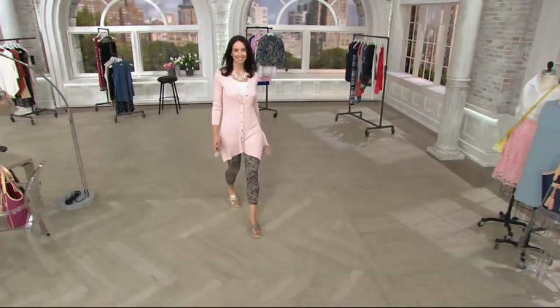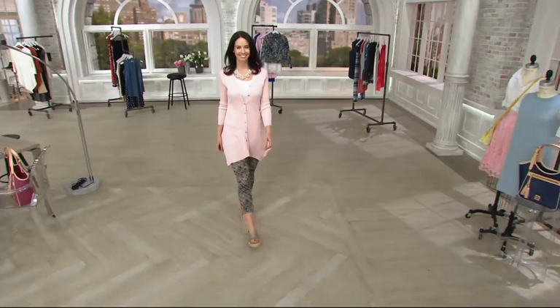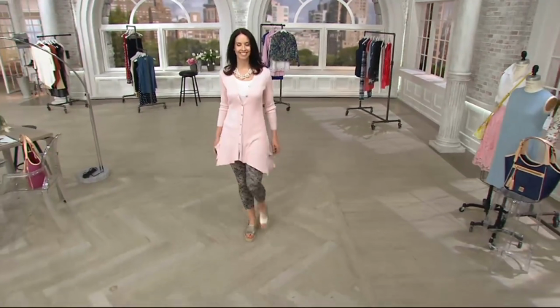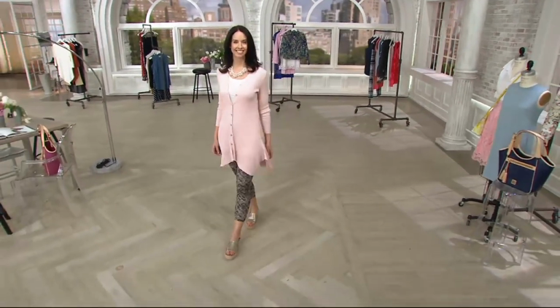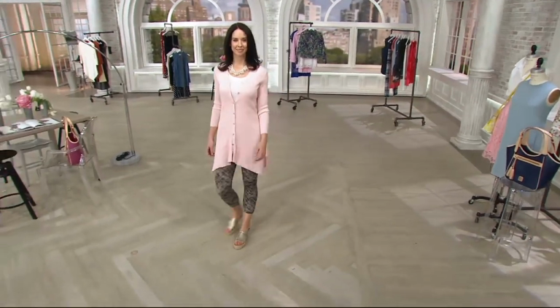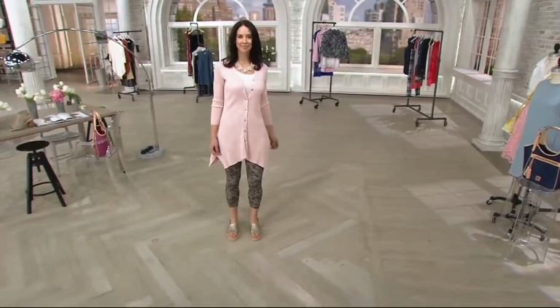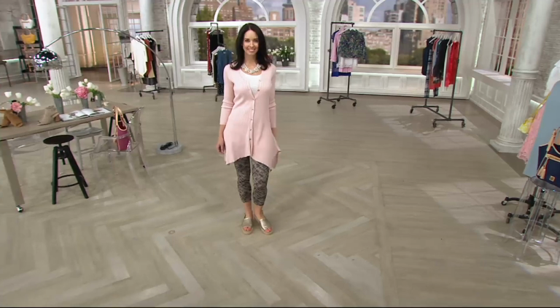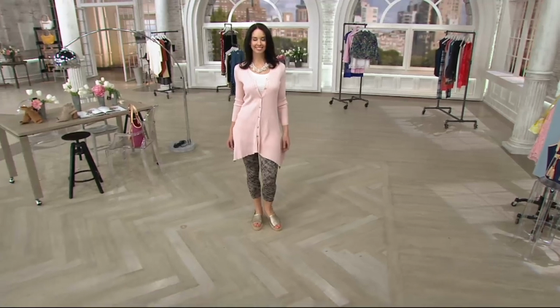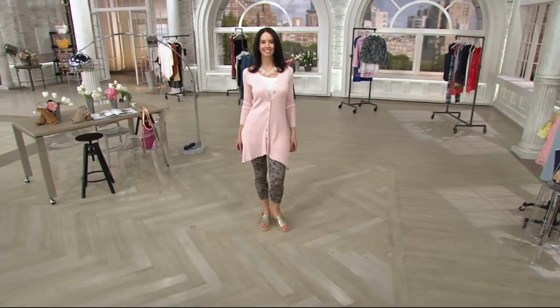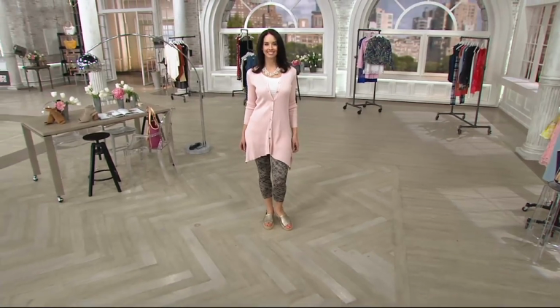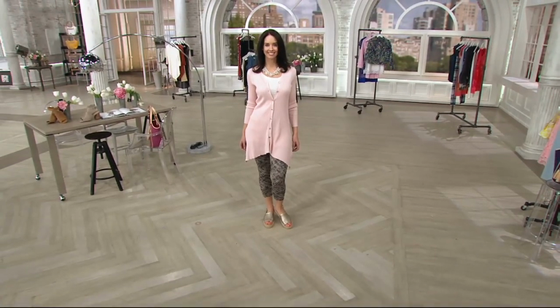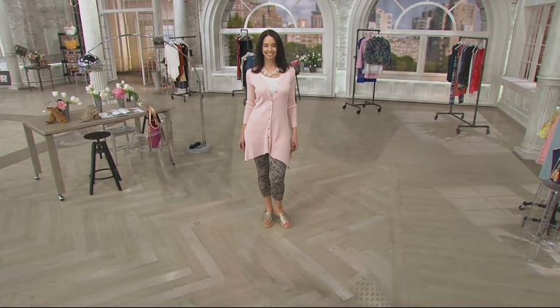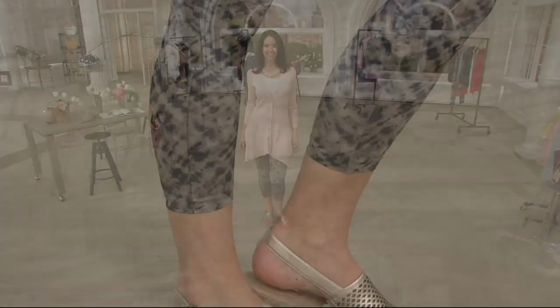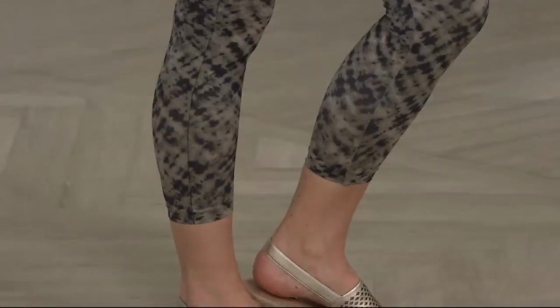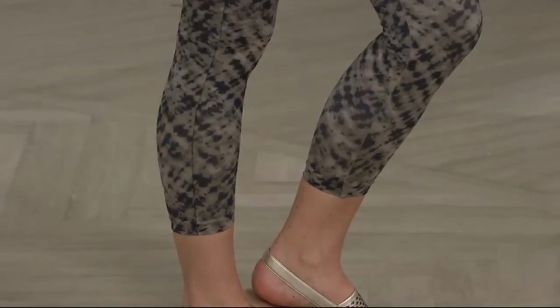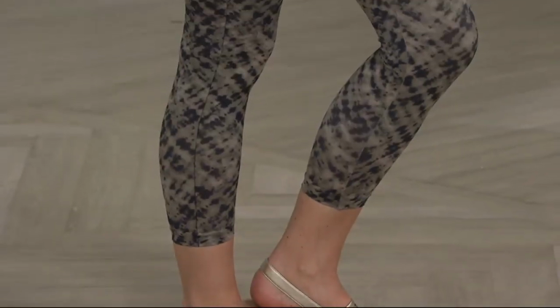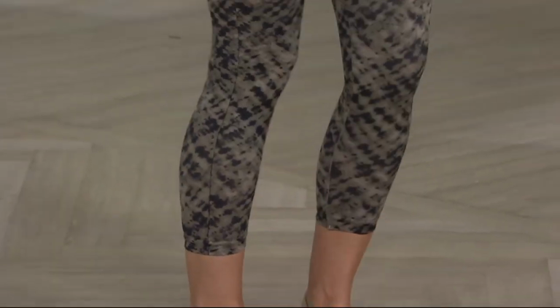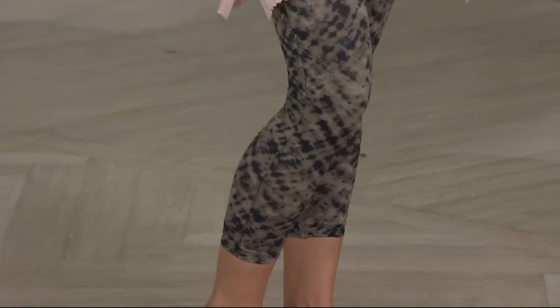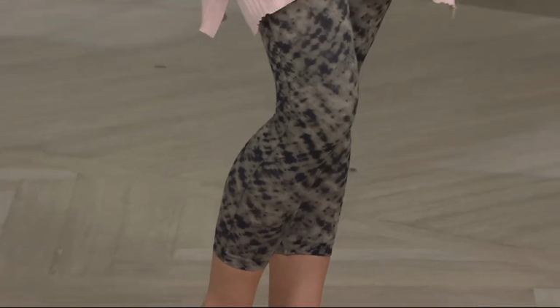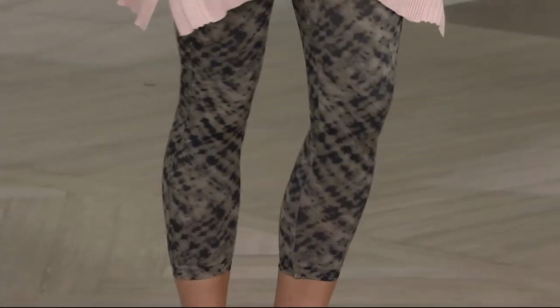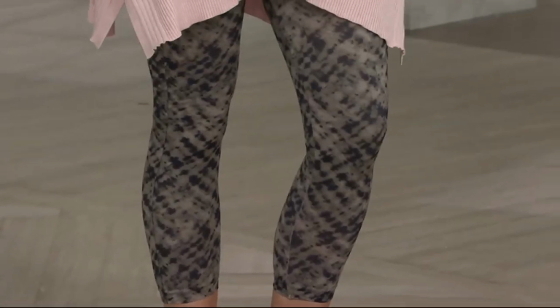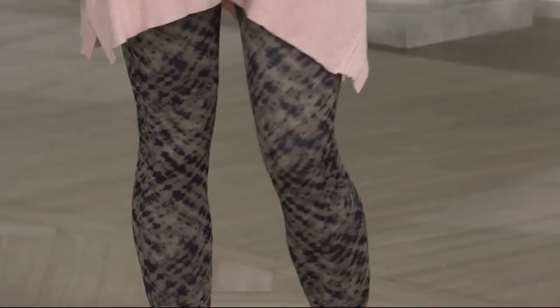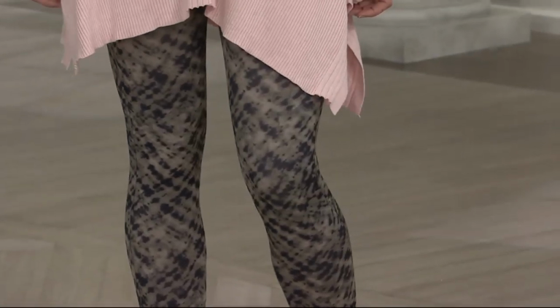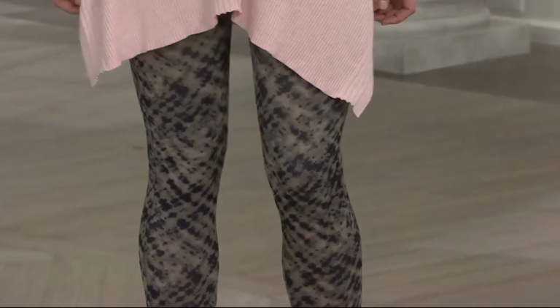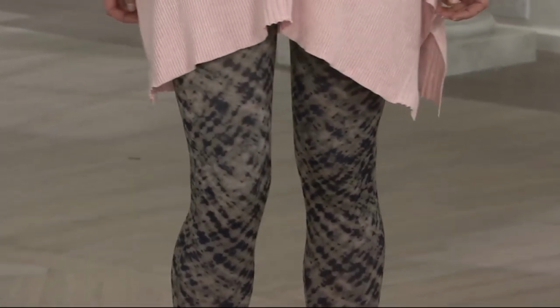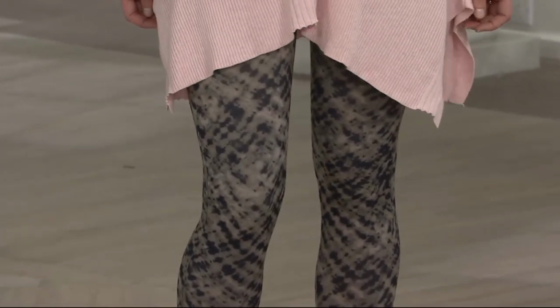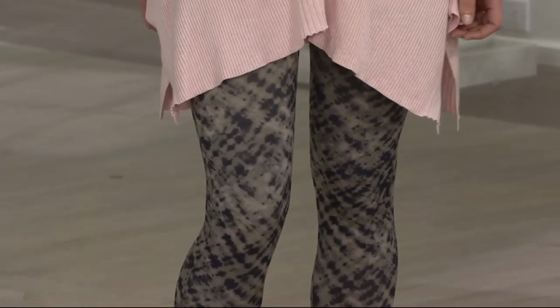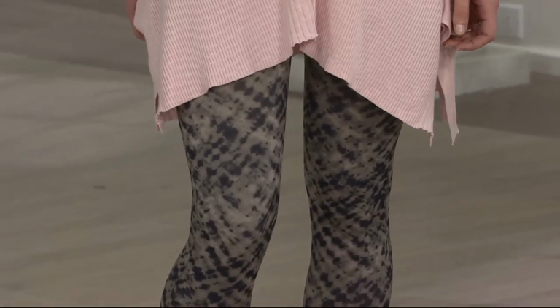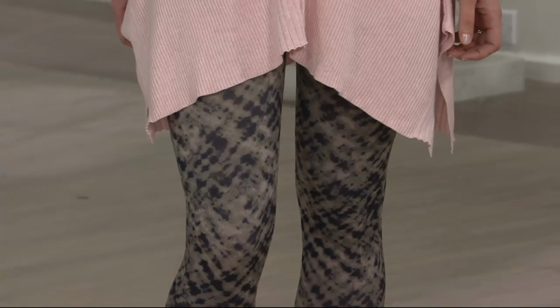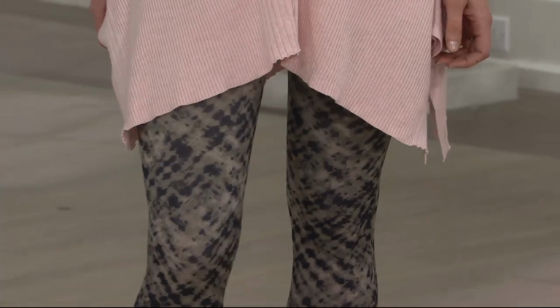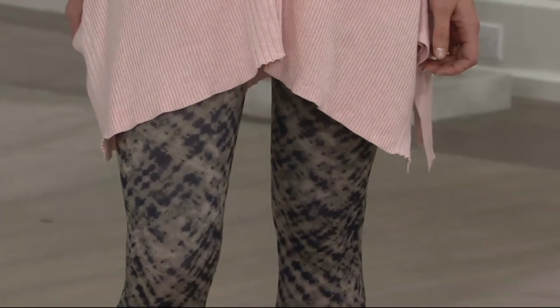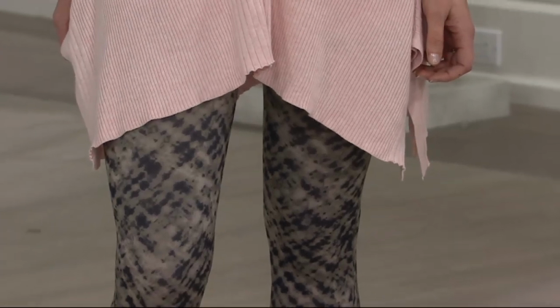I'm going to wear these in fall and winter with my boots — no one will know that they're cropped. We had 5,200 ordered in this show. The watercolors are completely new, which was really fresh.